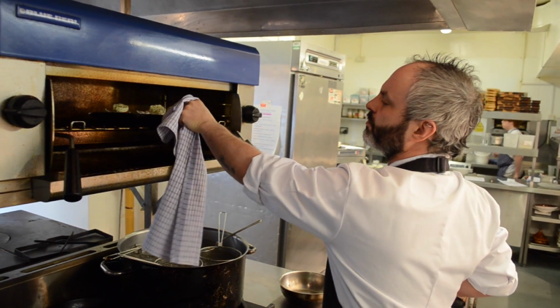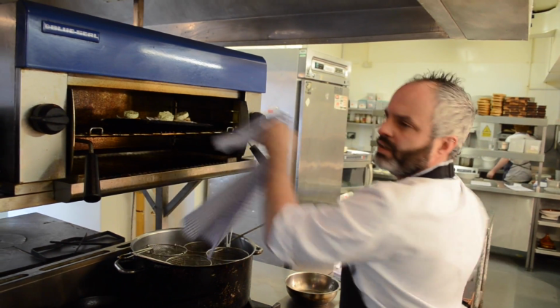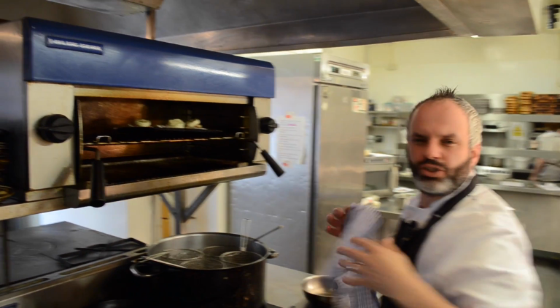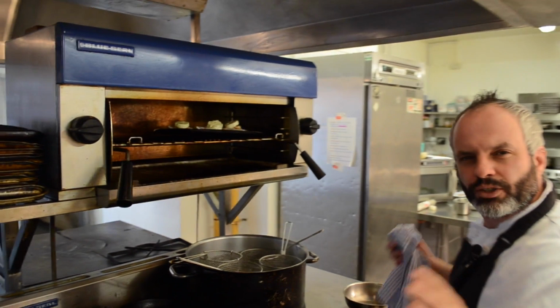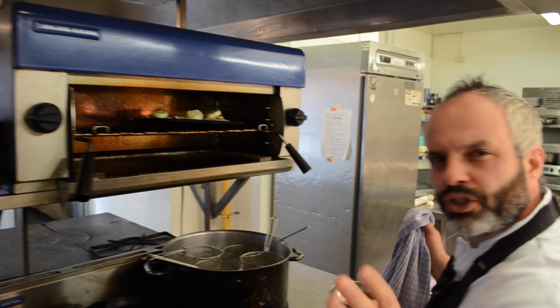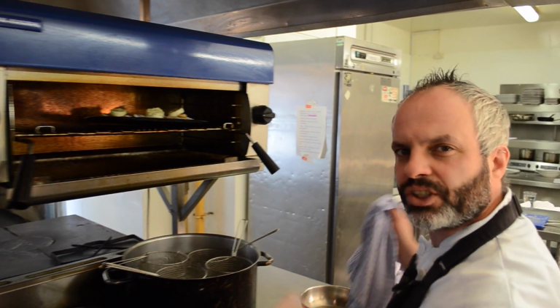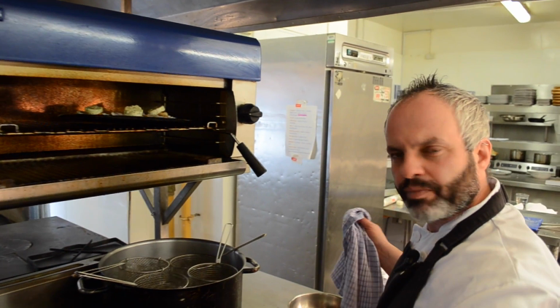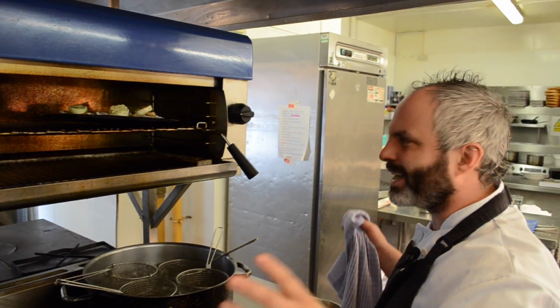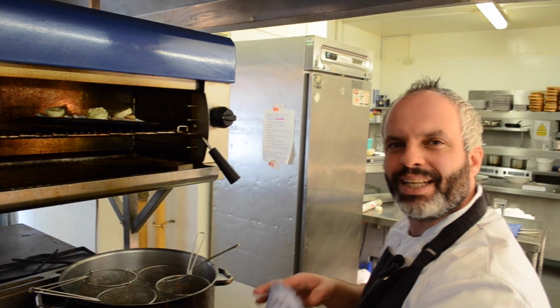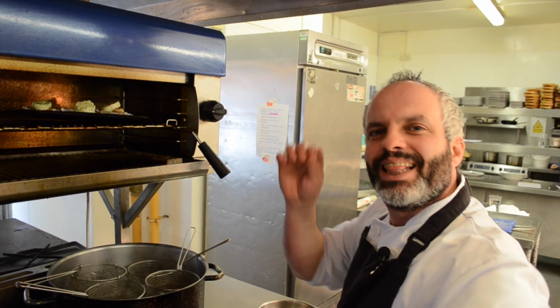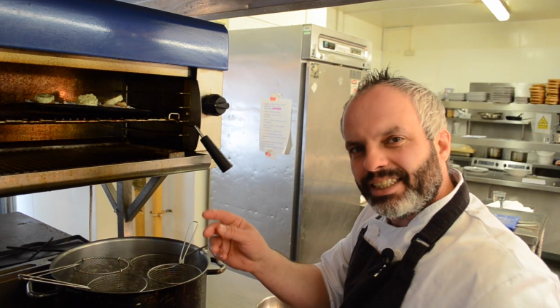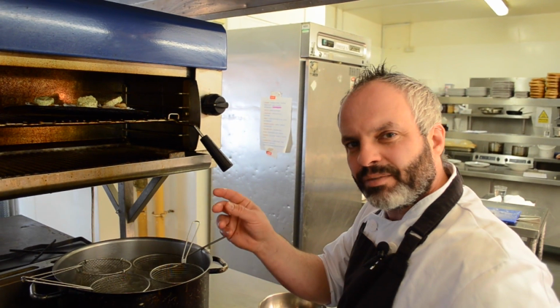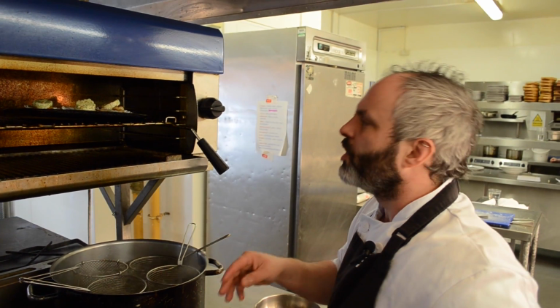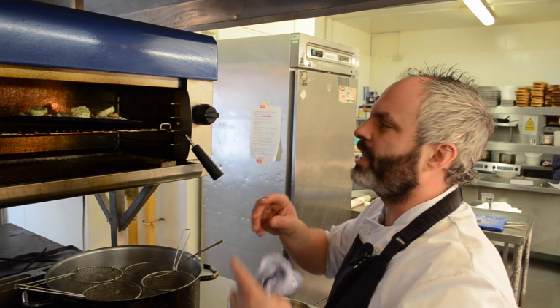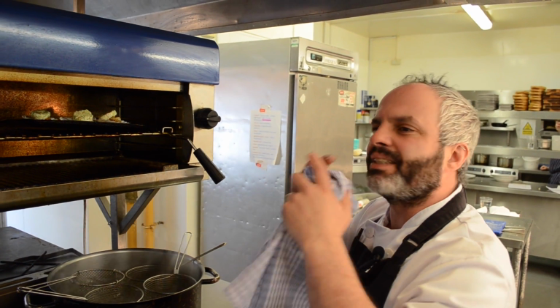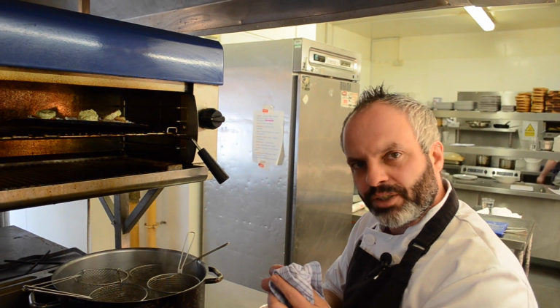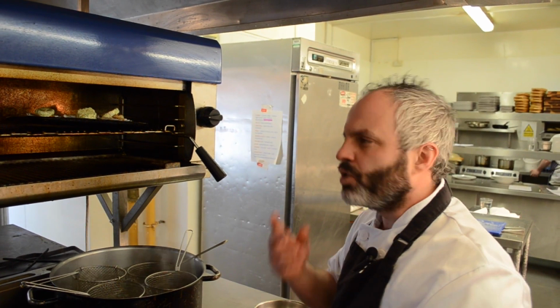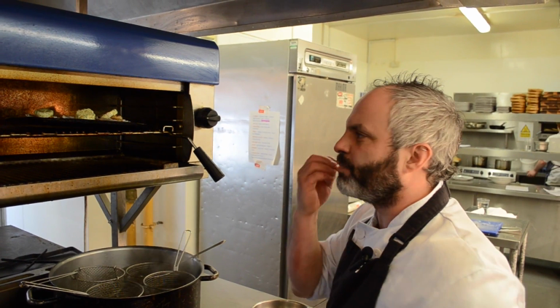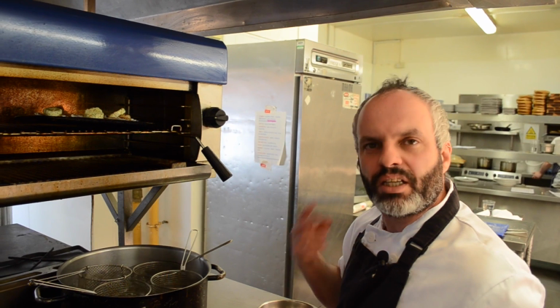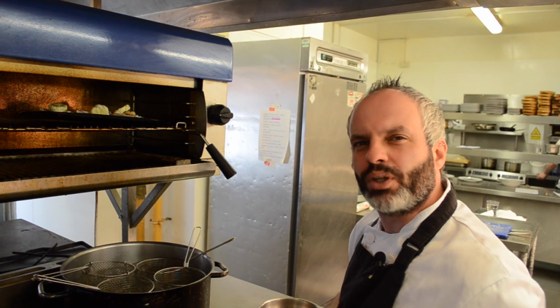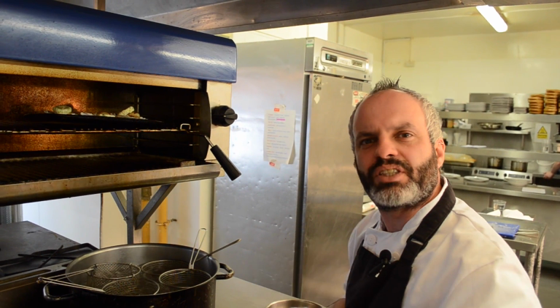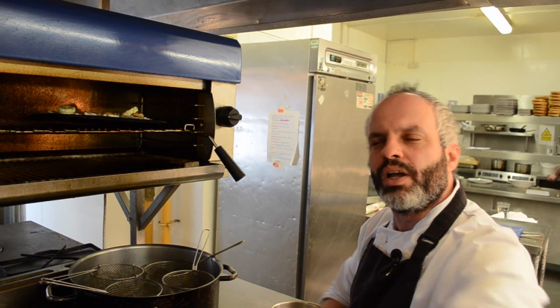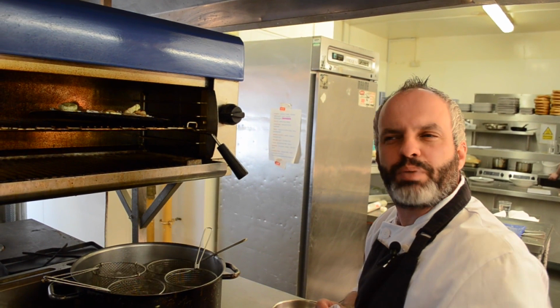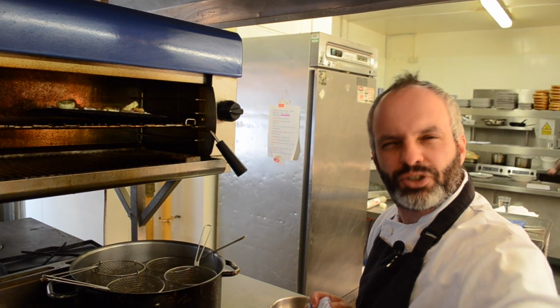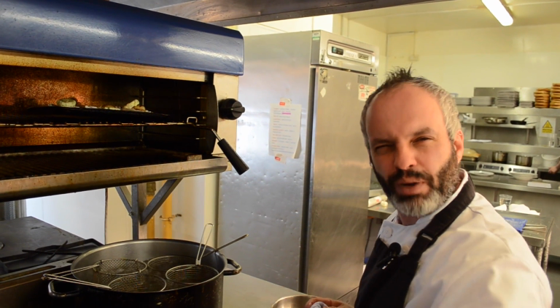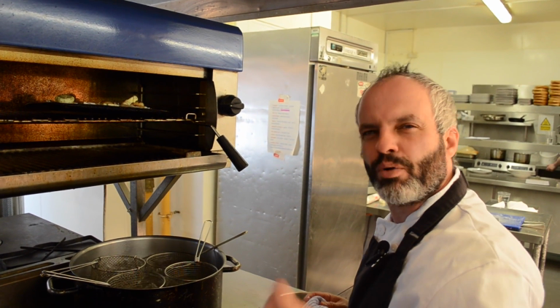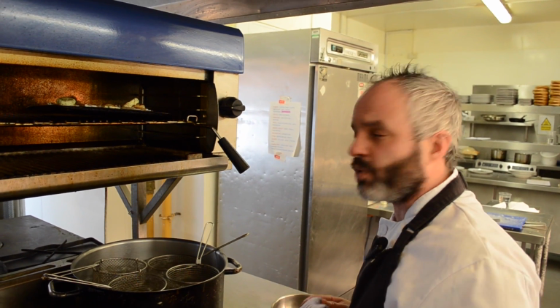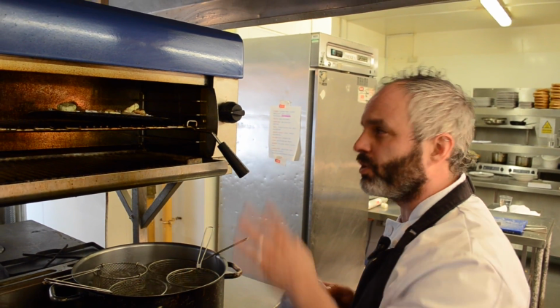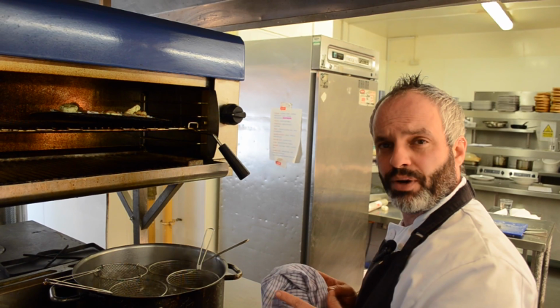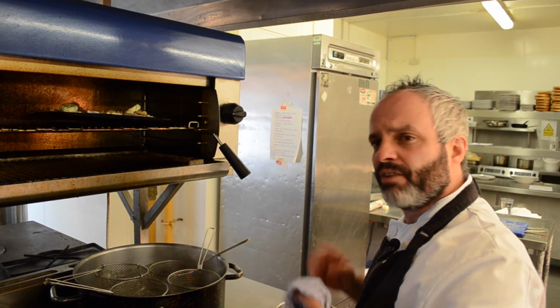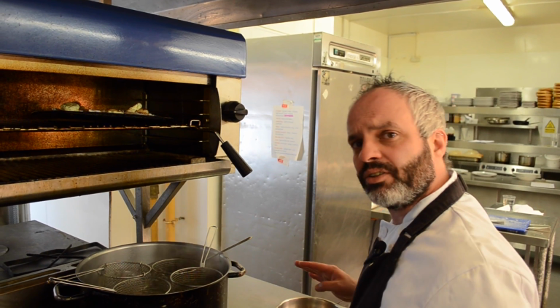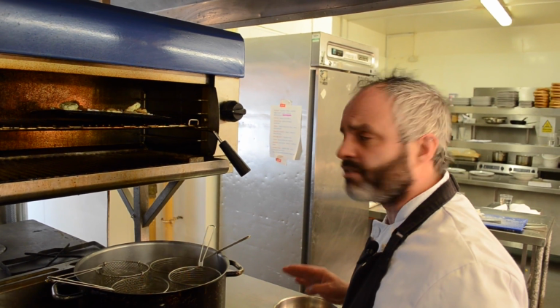You don't want to overcook a scallop — you want to keep it light, tender, succulent and moist. Think of a steak: most people like their steaks about medium or medium rare, and that's what we're looking for here. Seafood's no different.